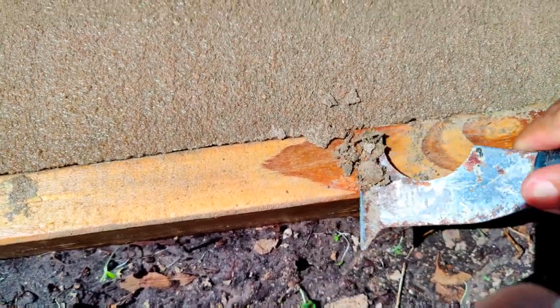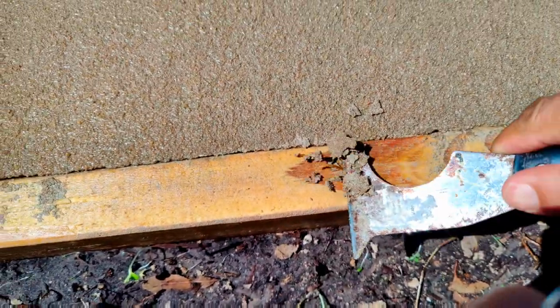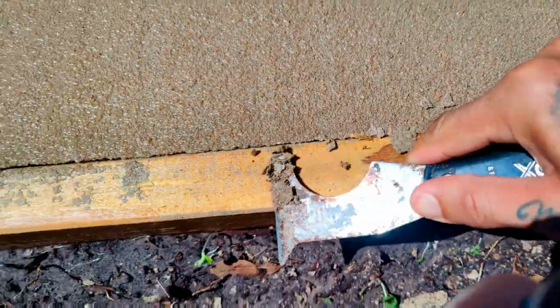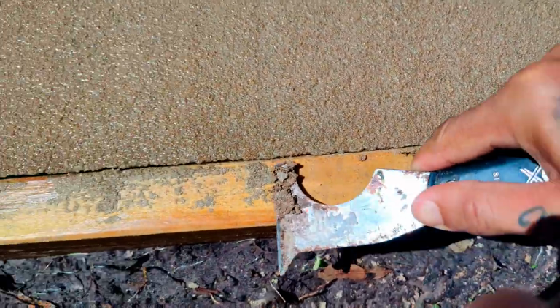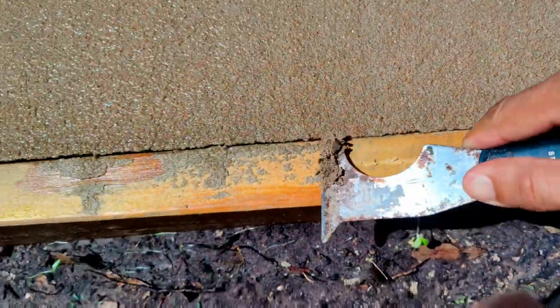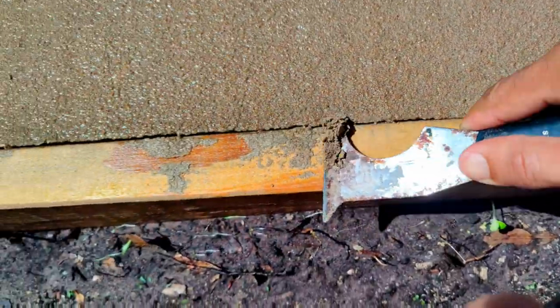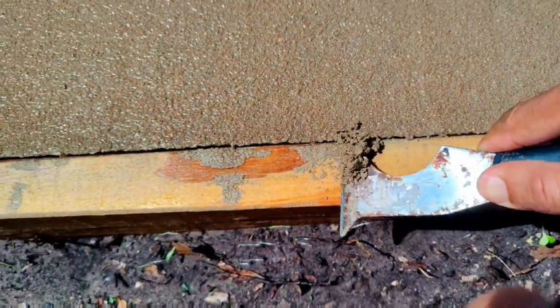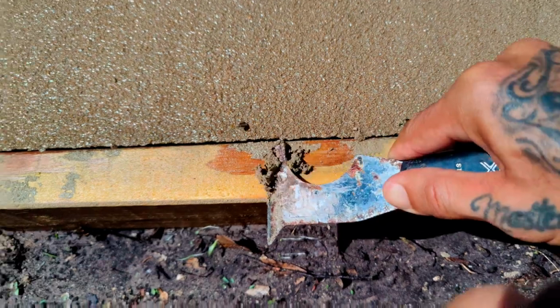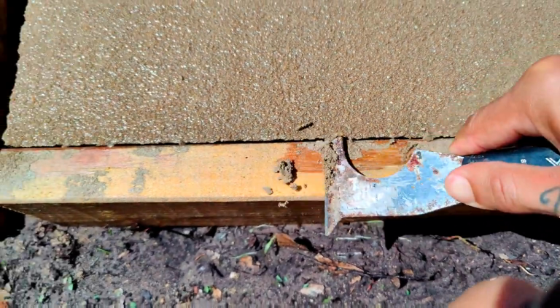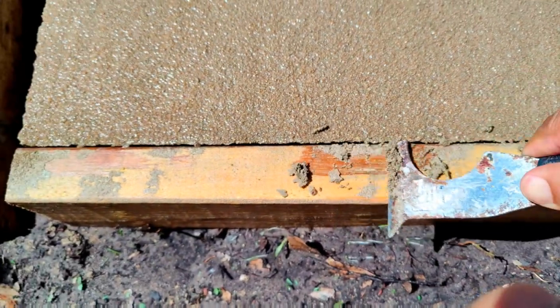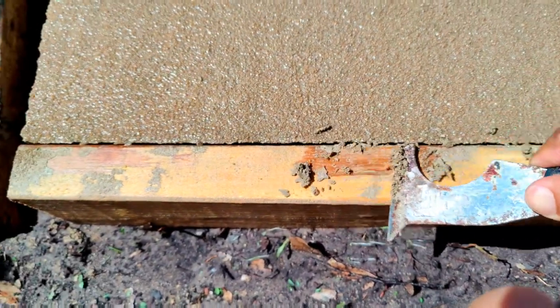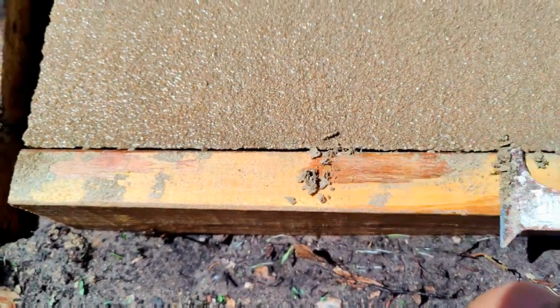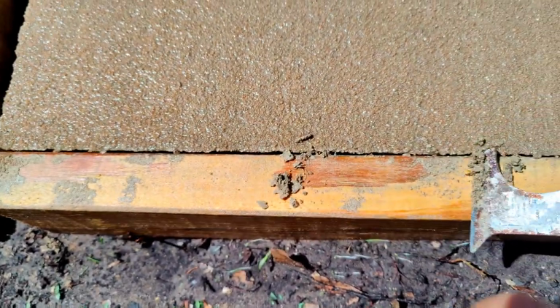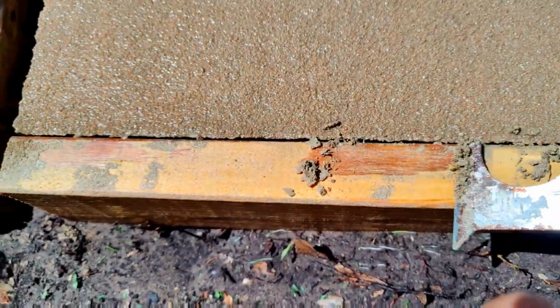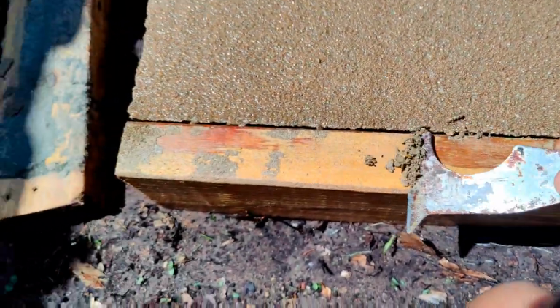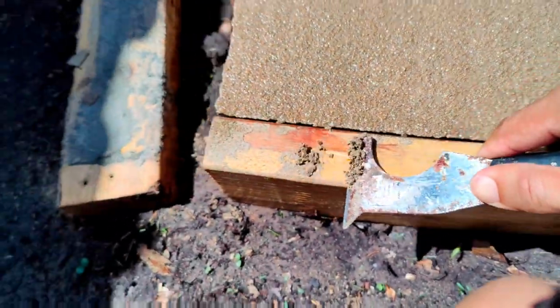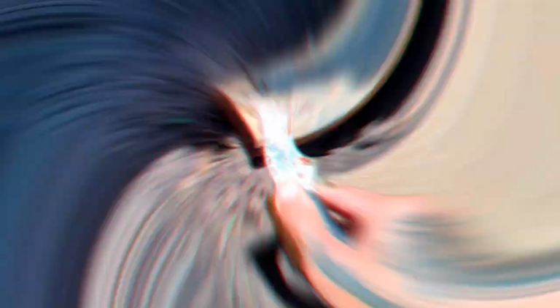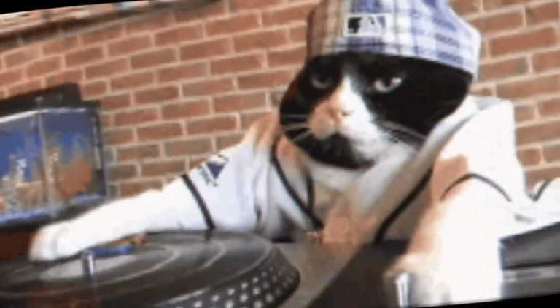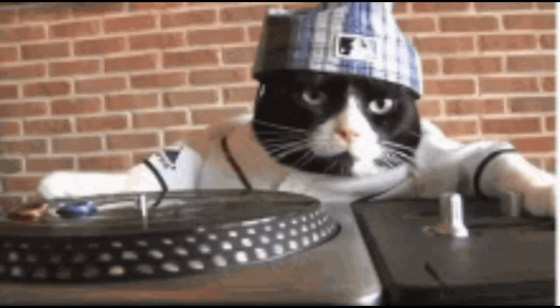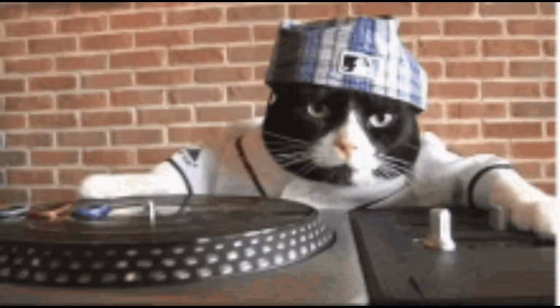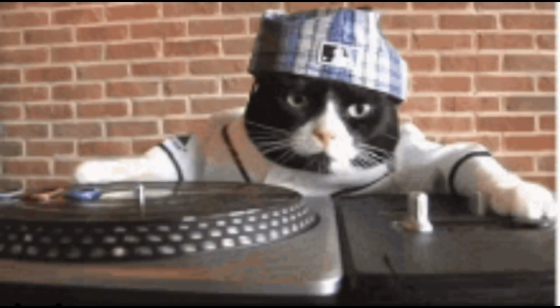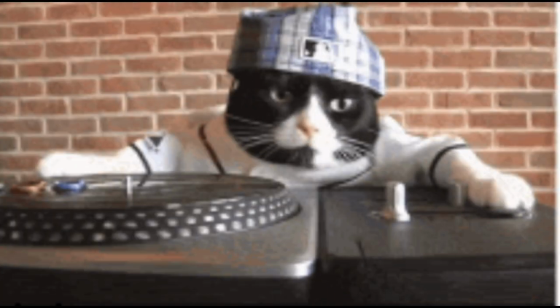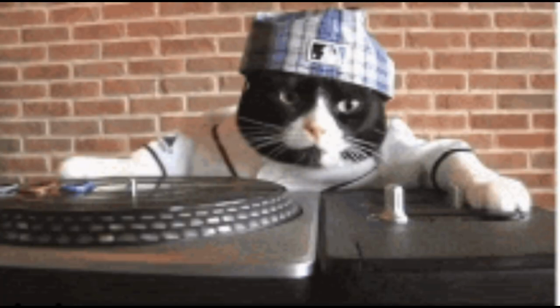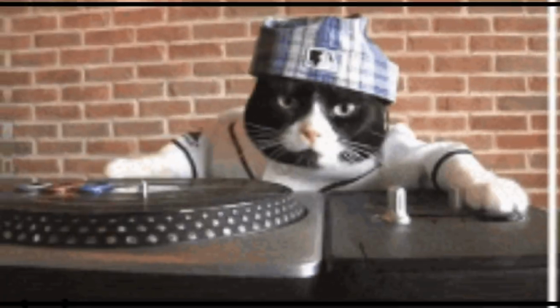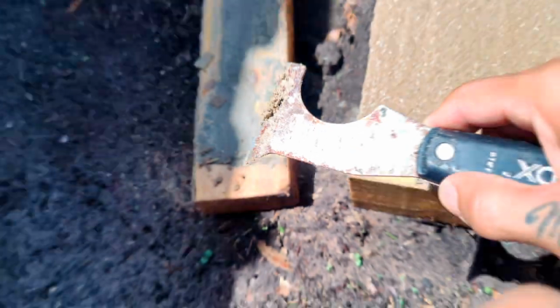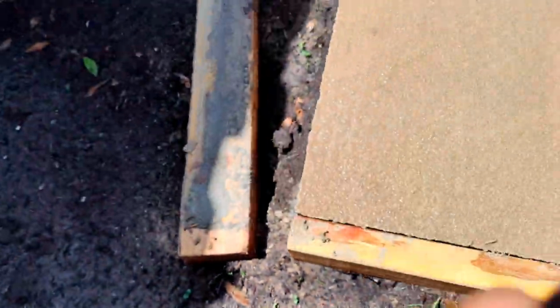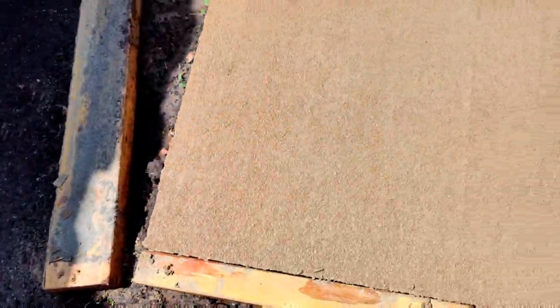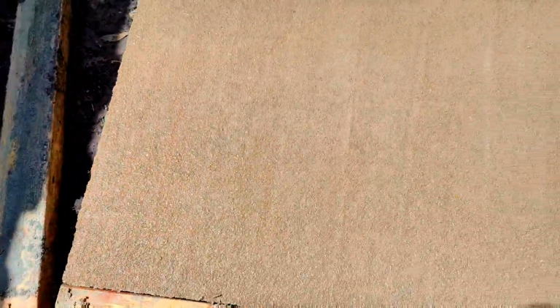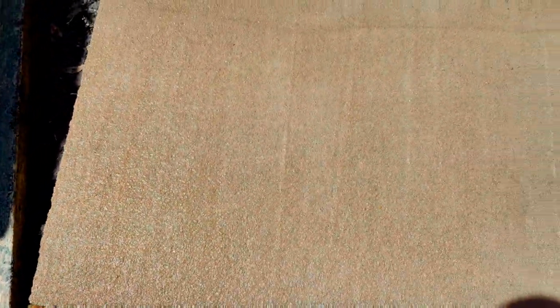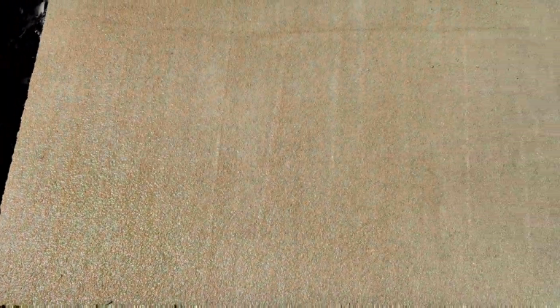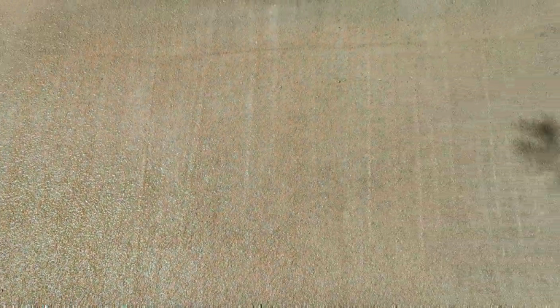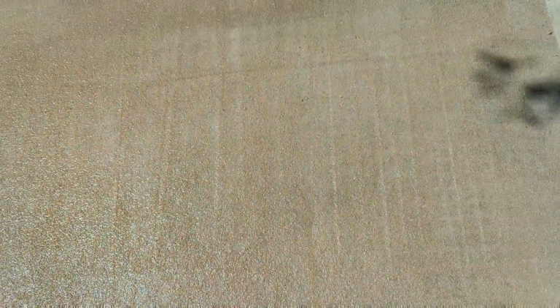Right here, same deal — just peeling it off, getting ready to go ahead and take off this form. It's been seven days, been curing. It's still curing now.